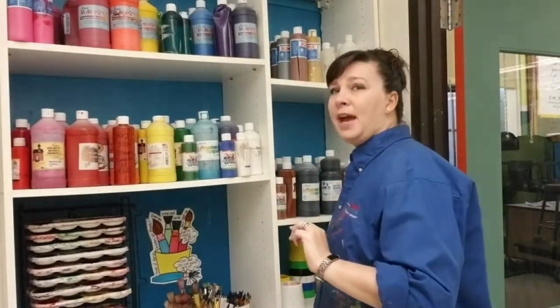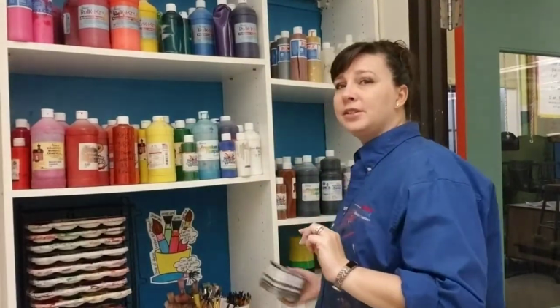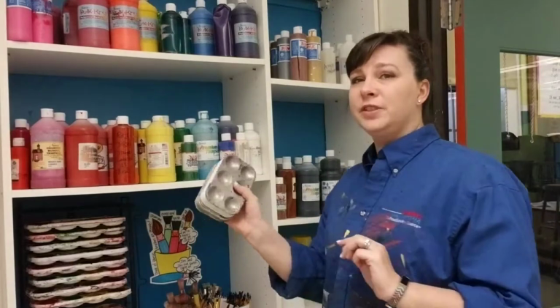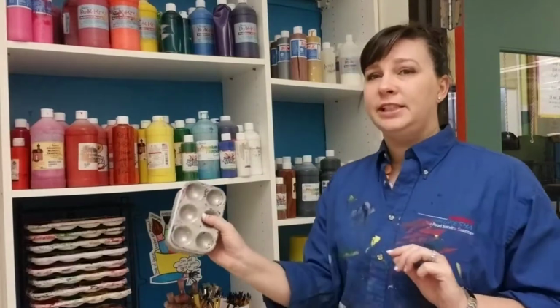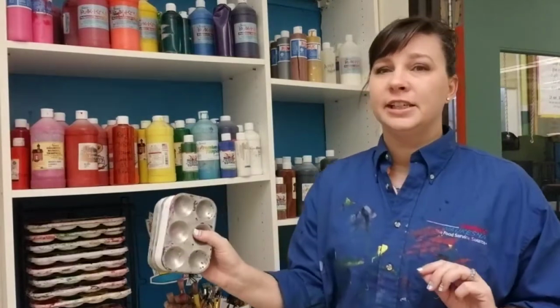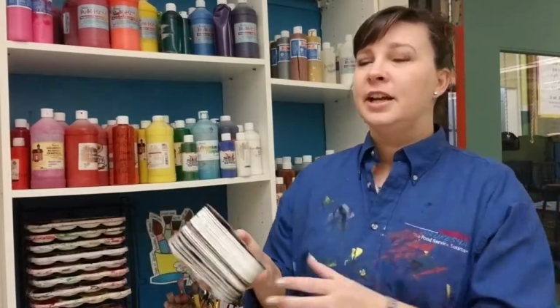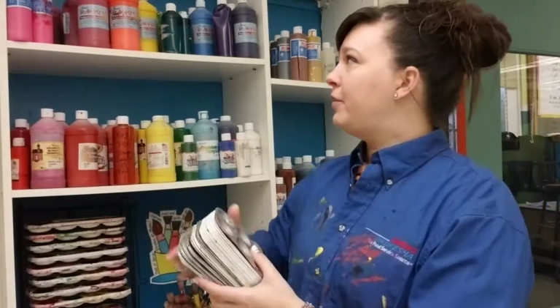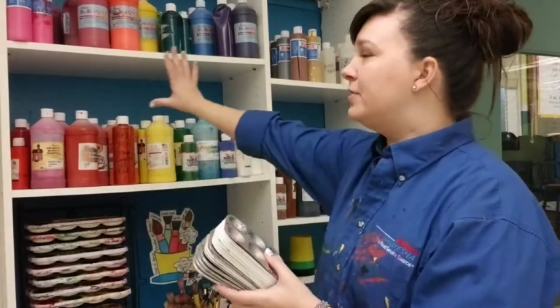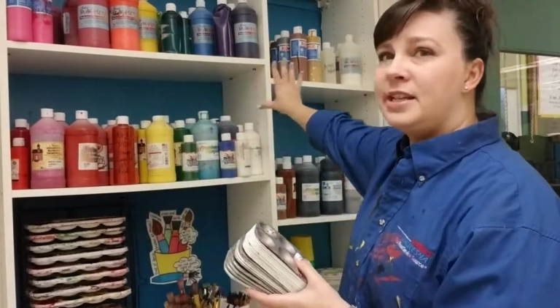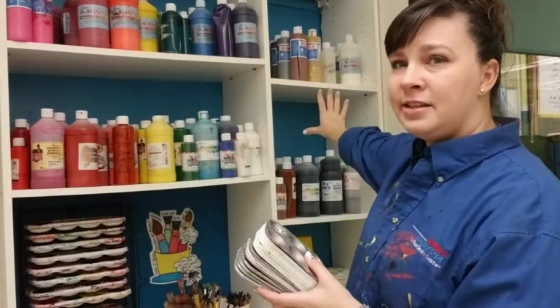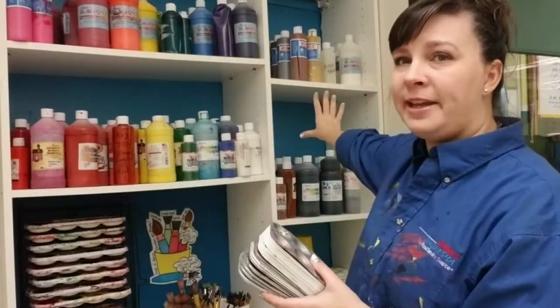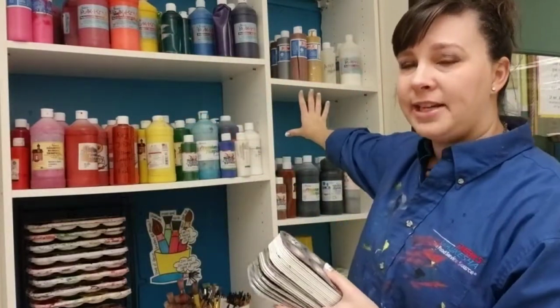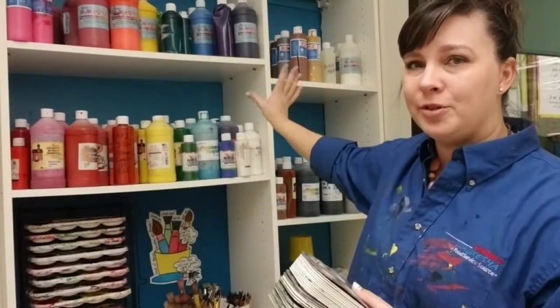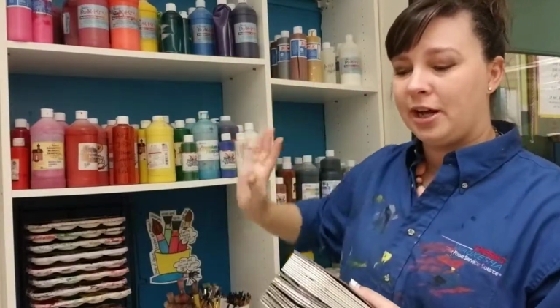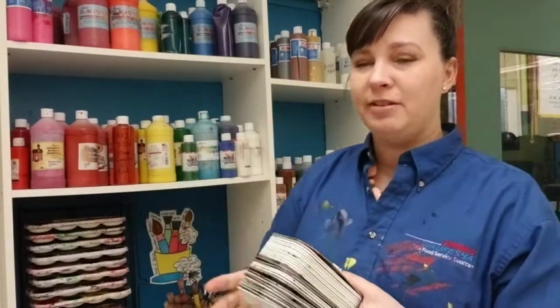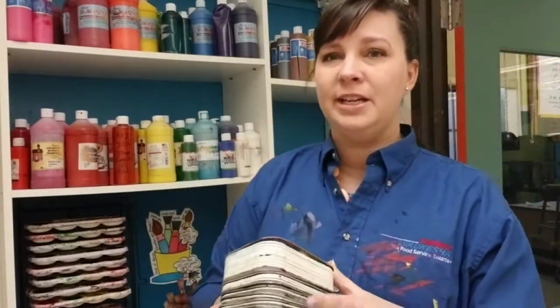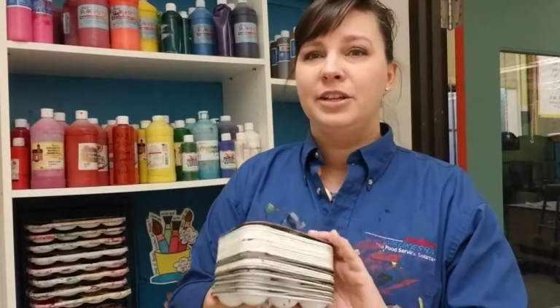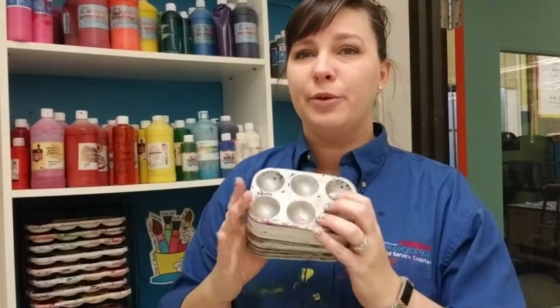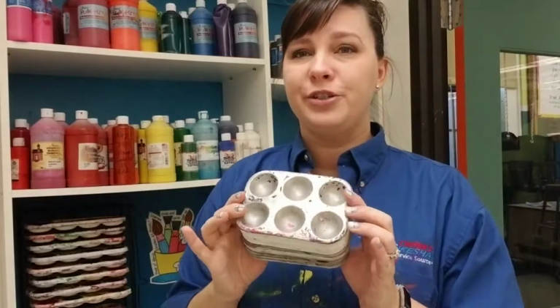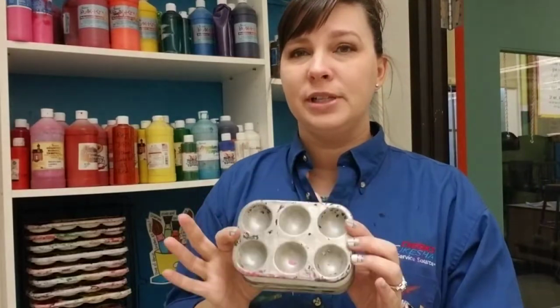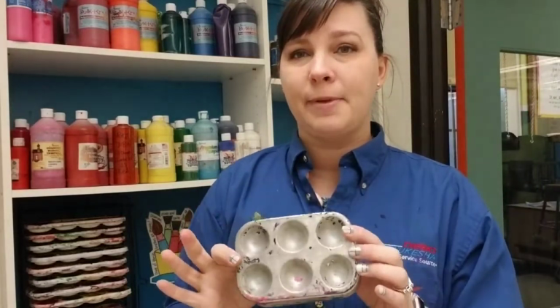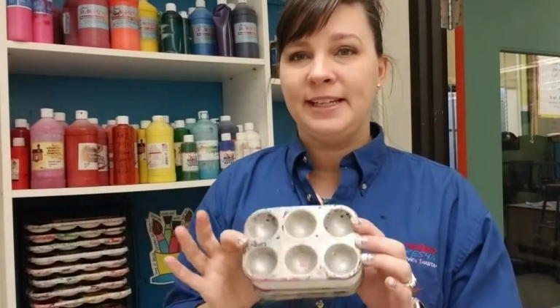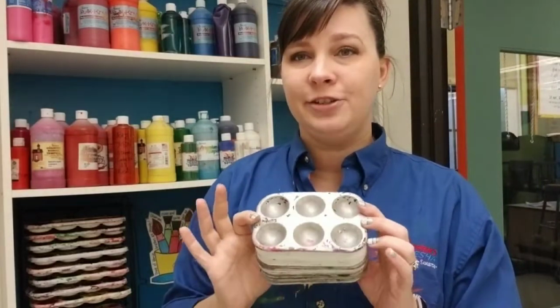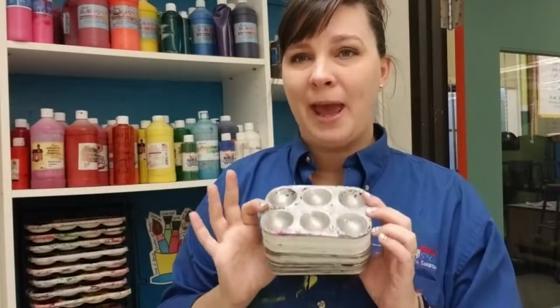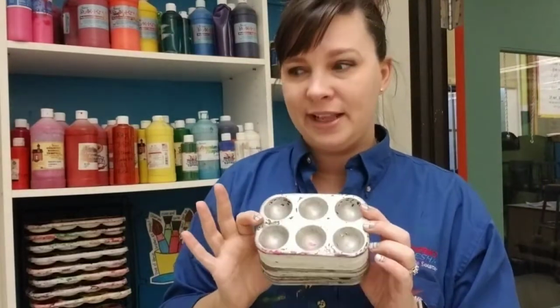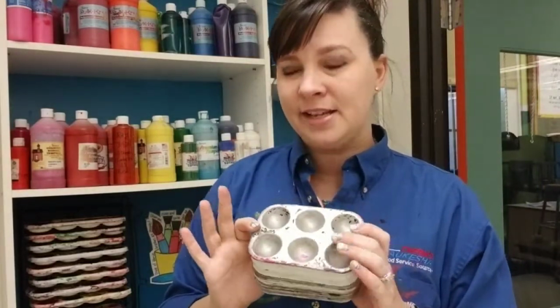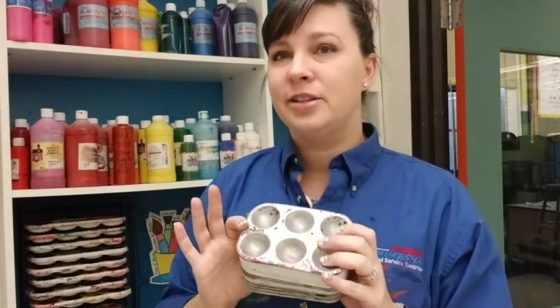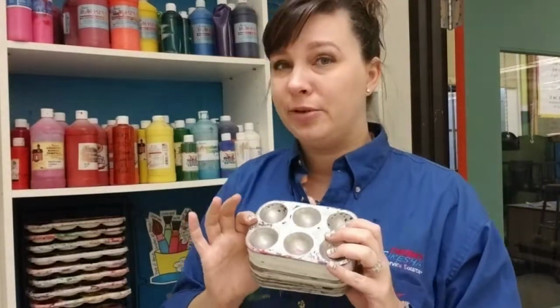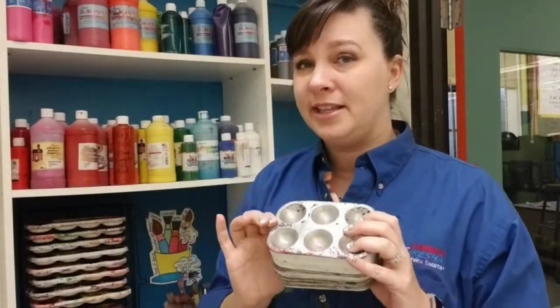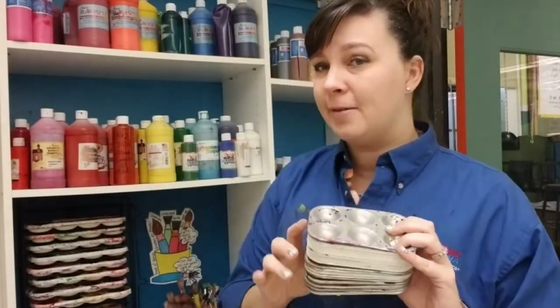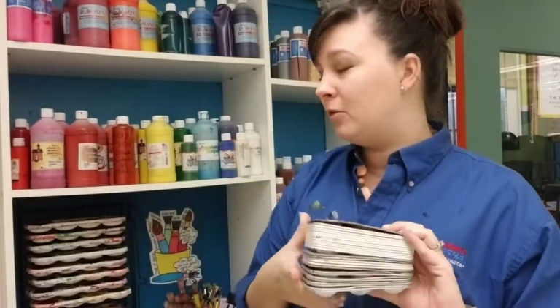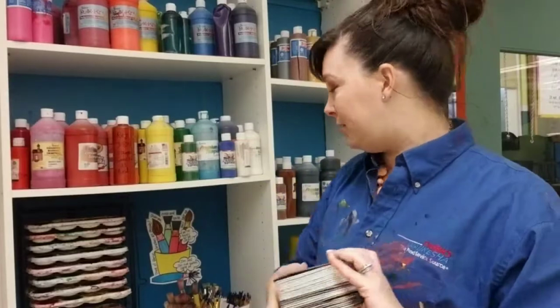Palettes are over here, and if you are using the paint on the top shelf — which we'll talk about in a minute — you're going to want to put some of the paint into palettes so that you don't take the entire bottle with you.